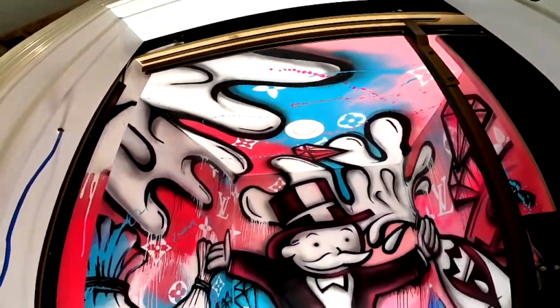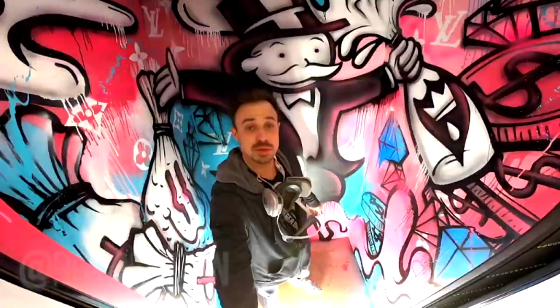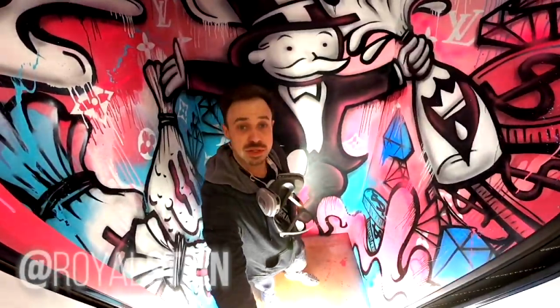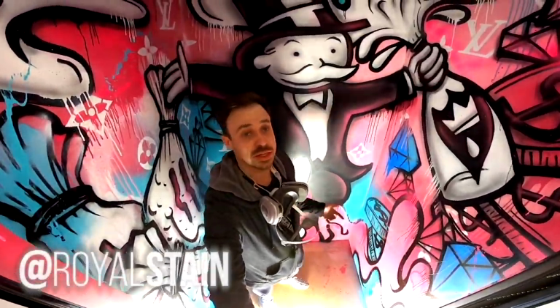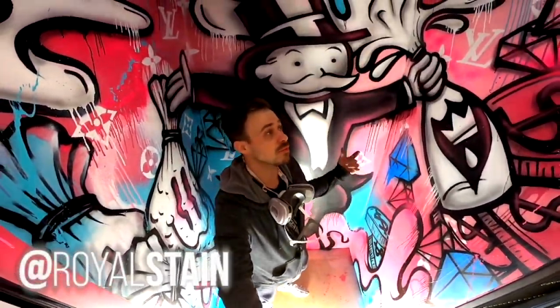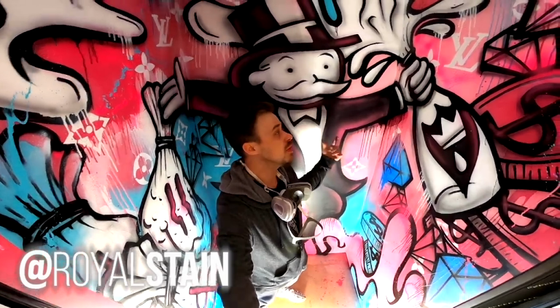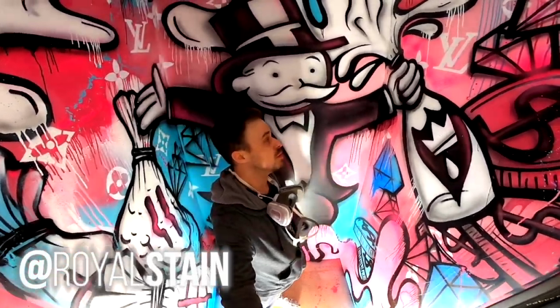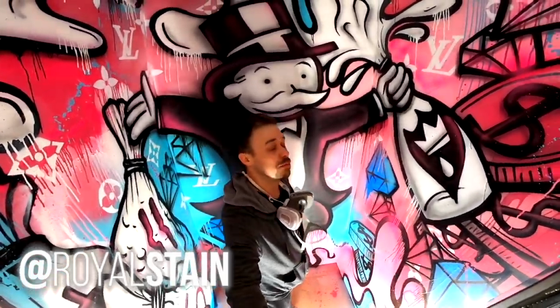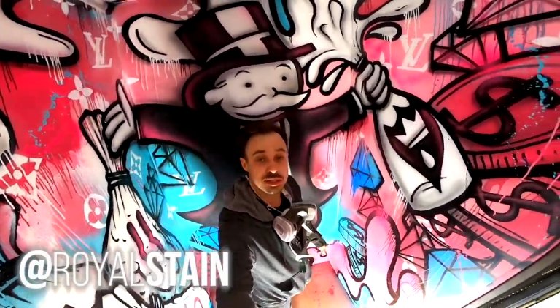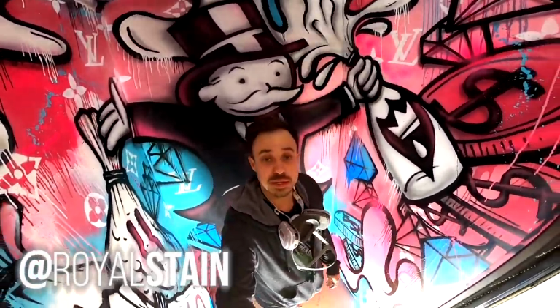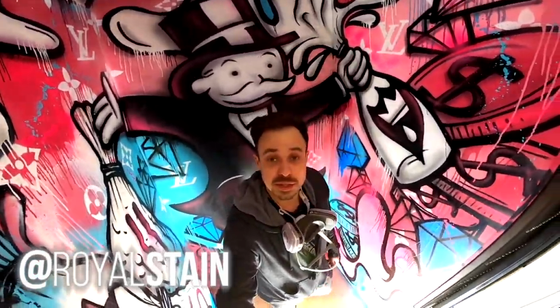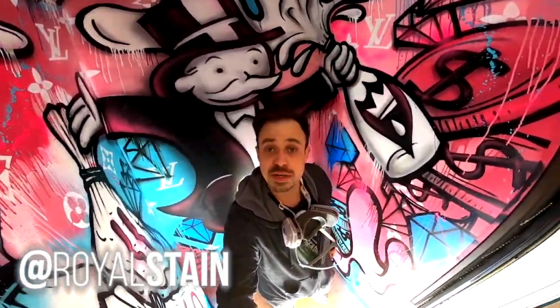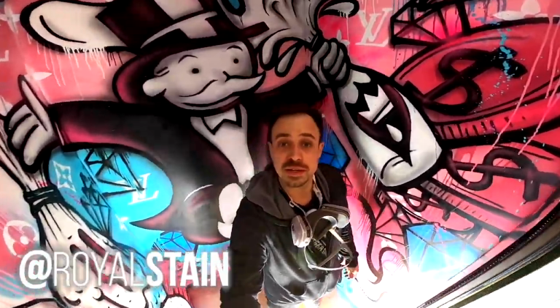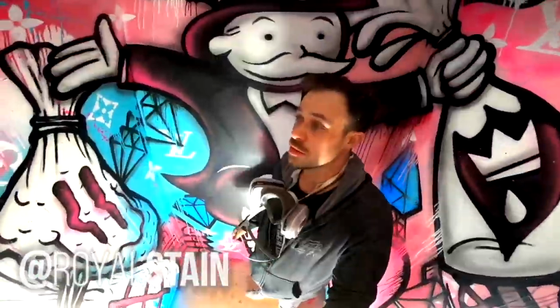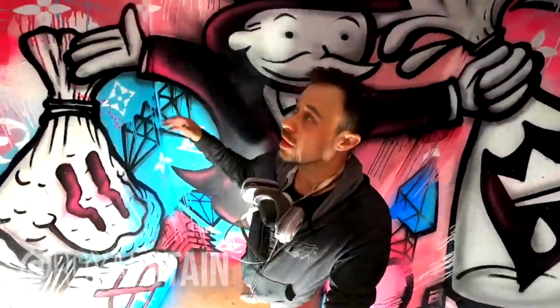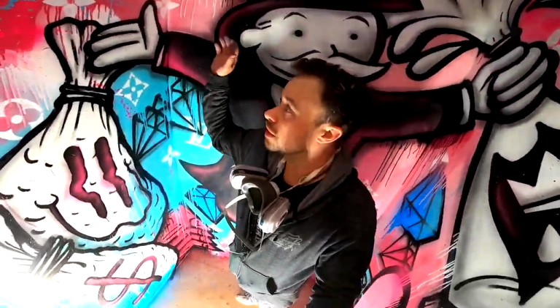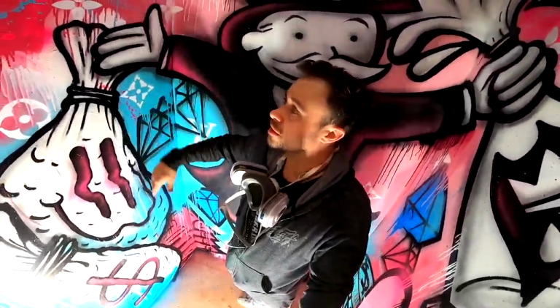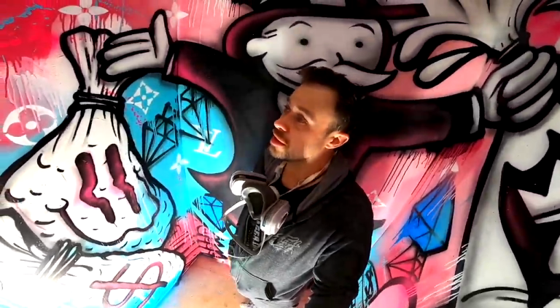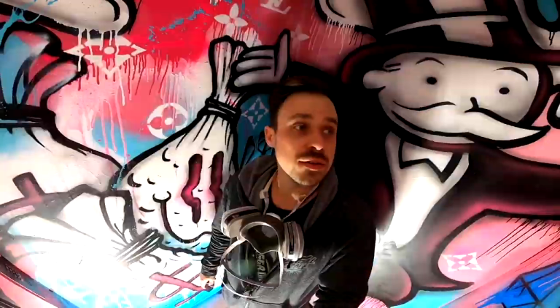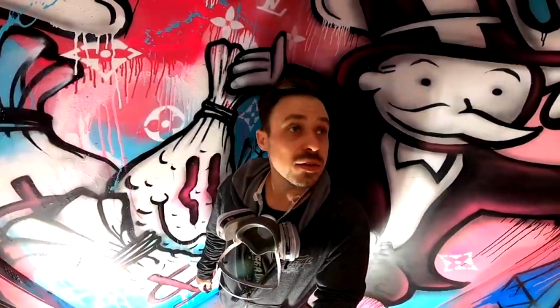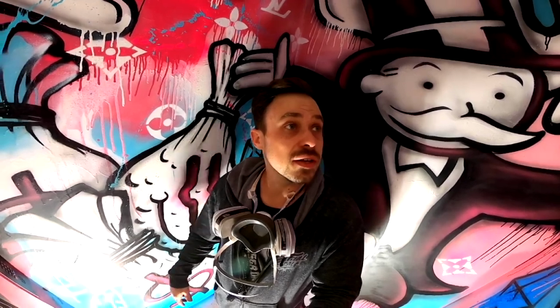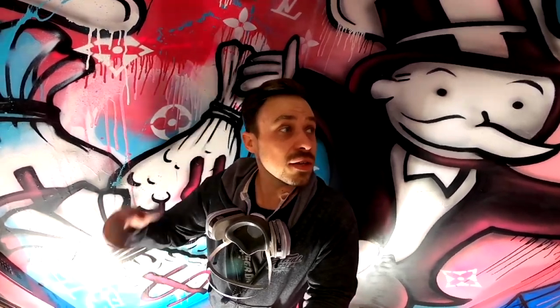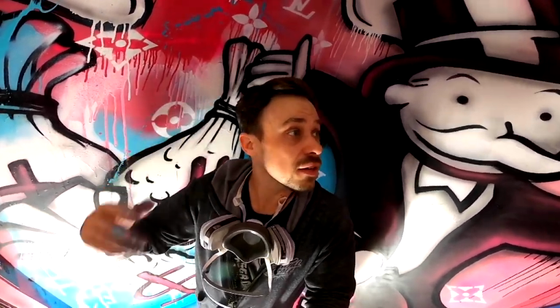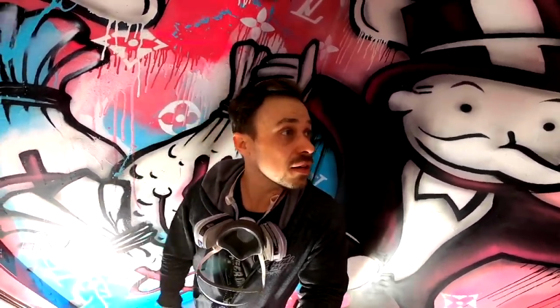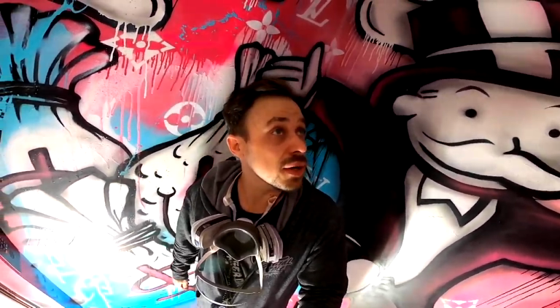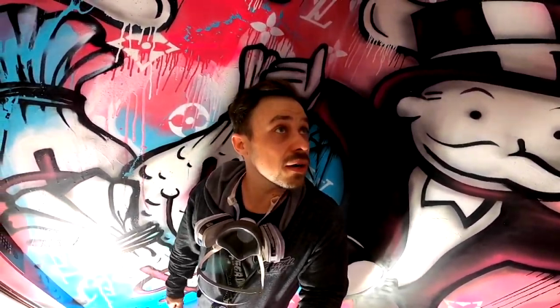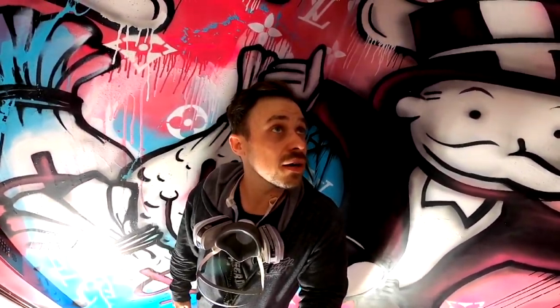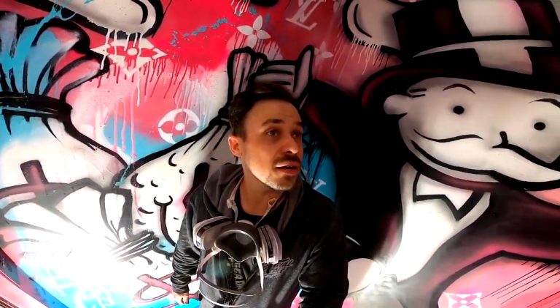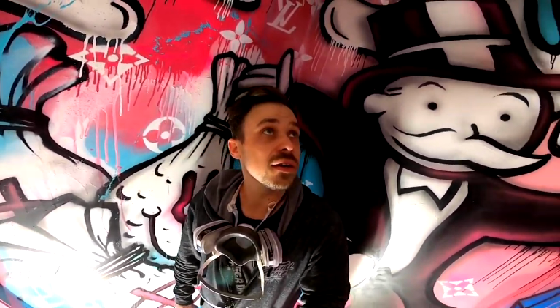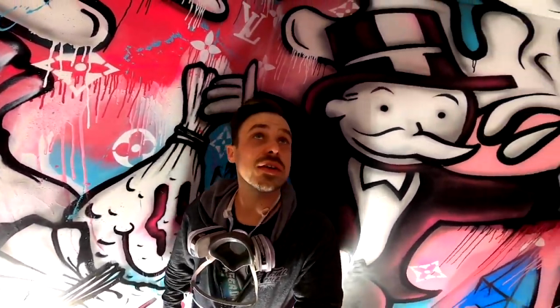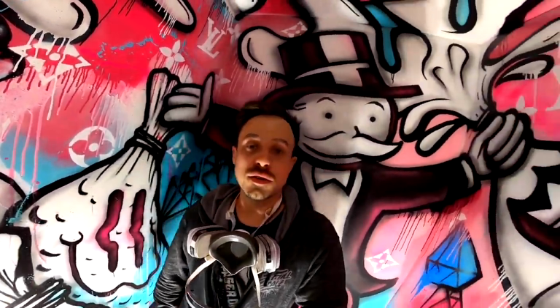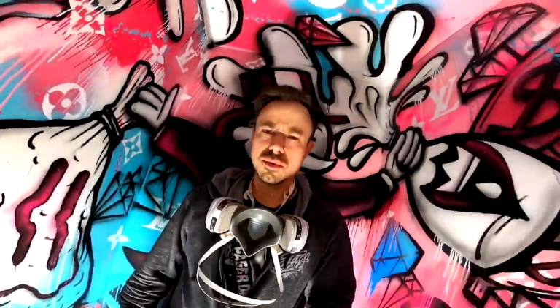If you enjoyed checking out the video, the process of painting this elevator — this one took a lot of layers. A lot of layers later, here we are. And it turned out cool.